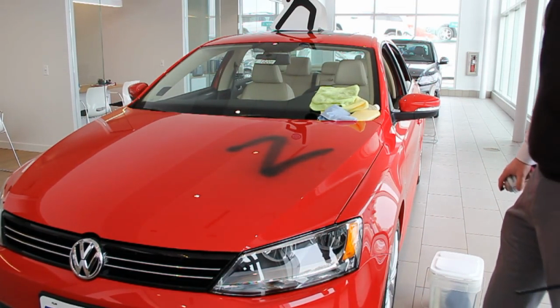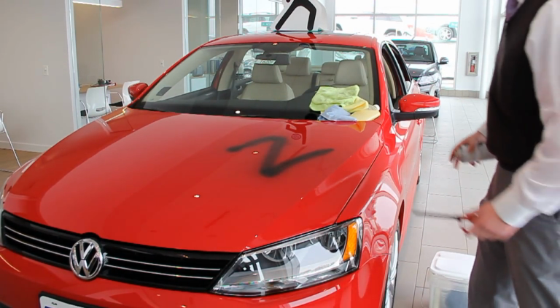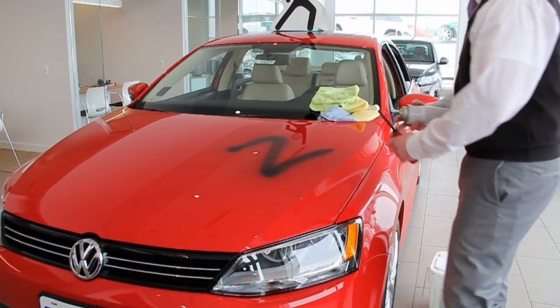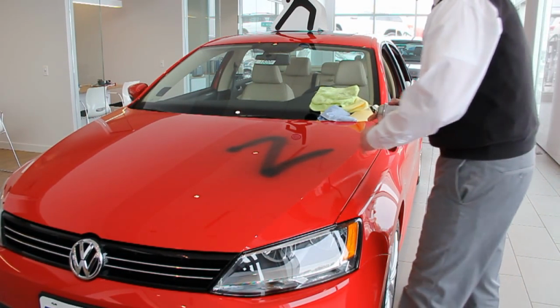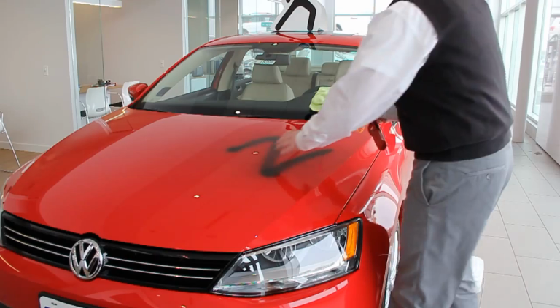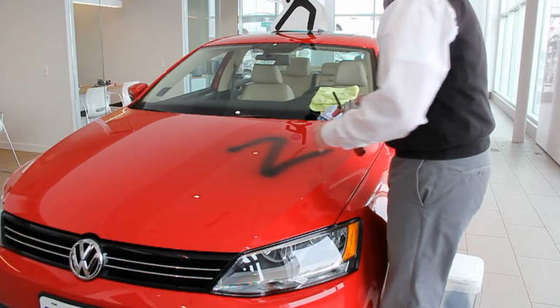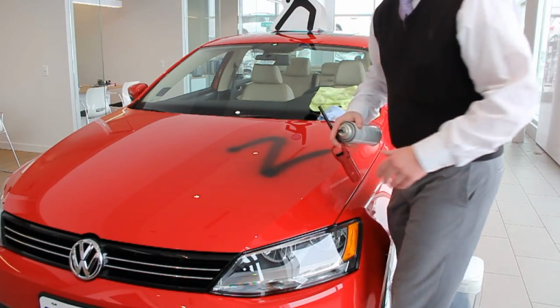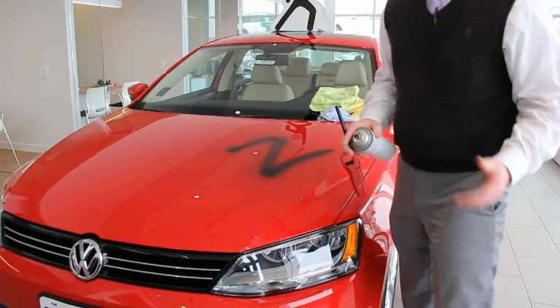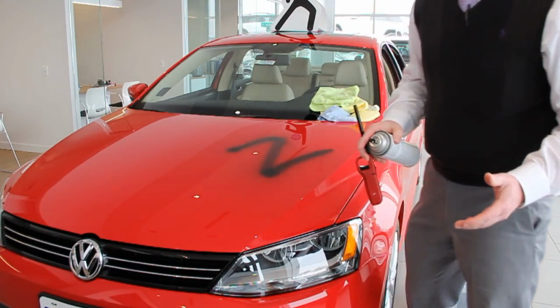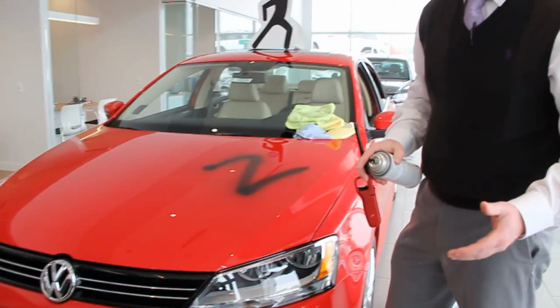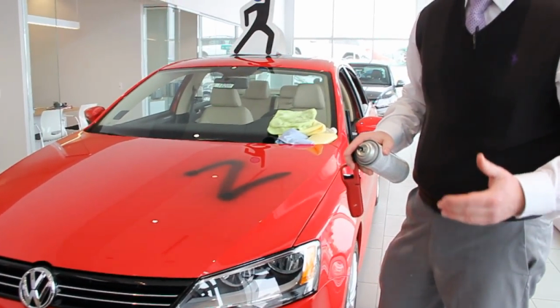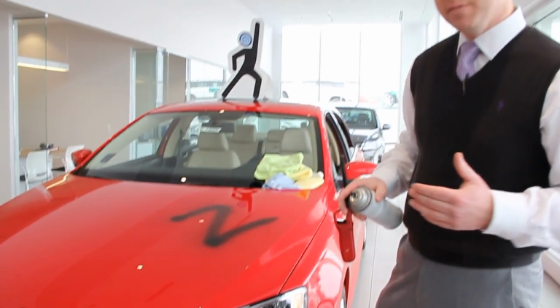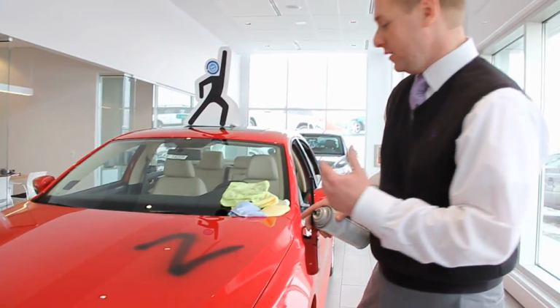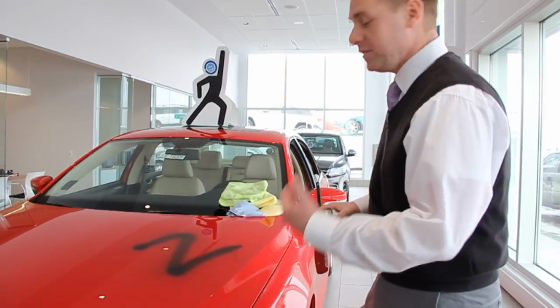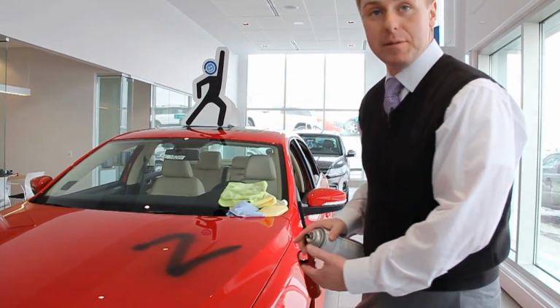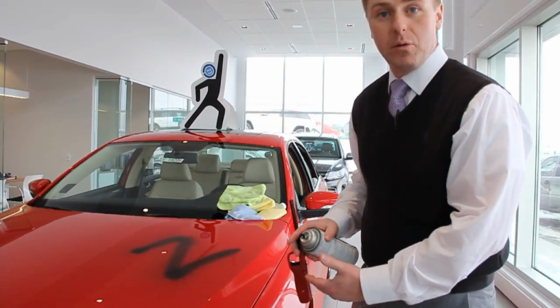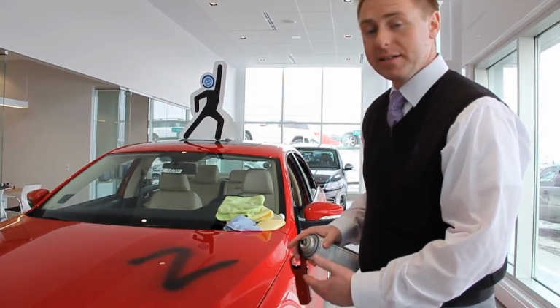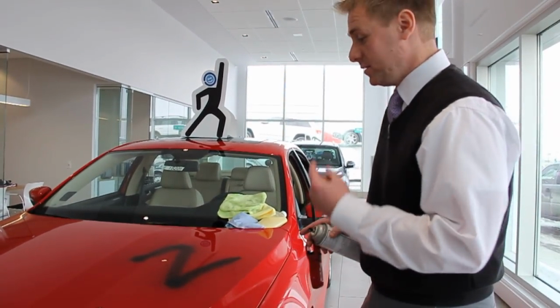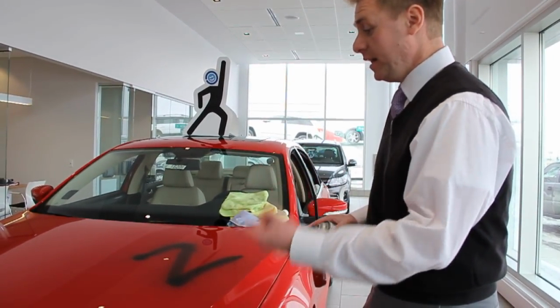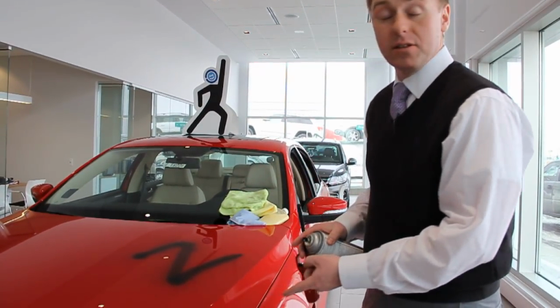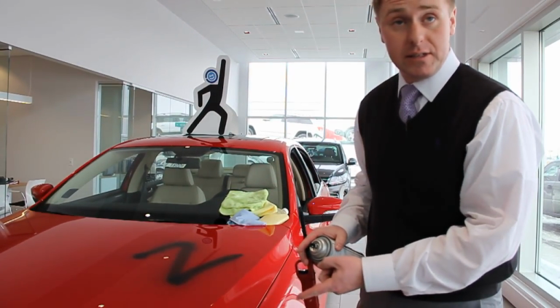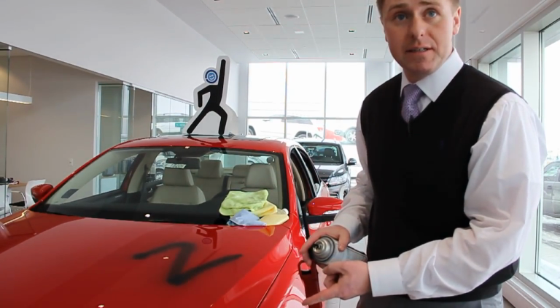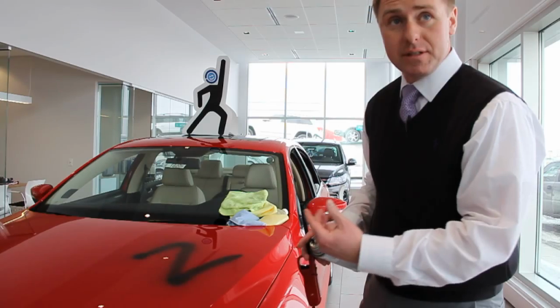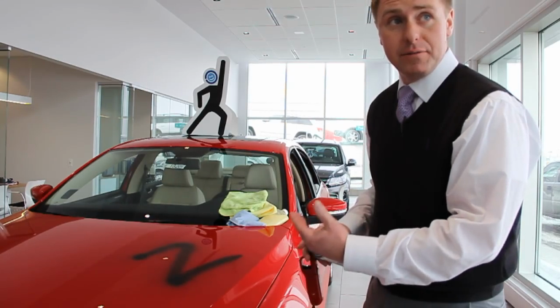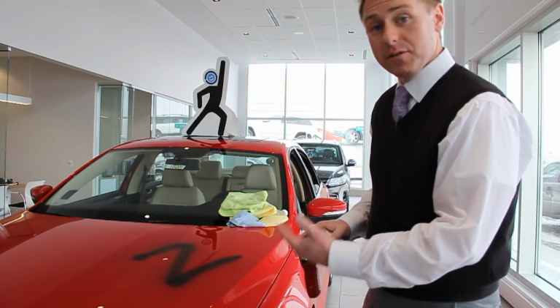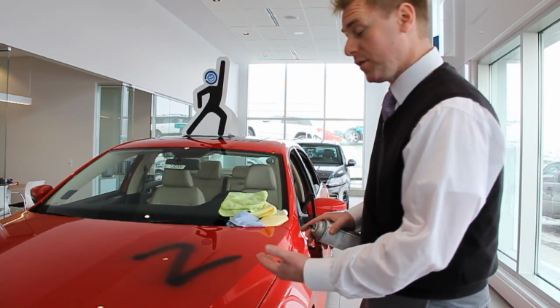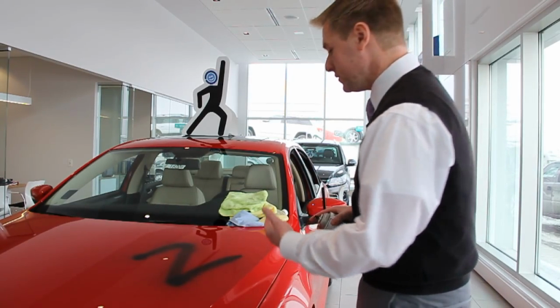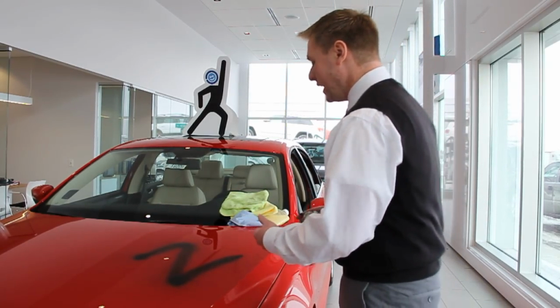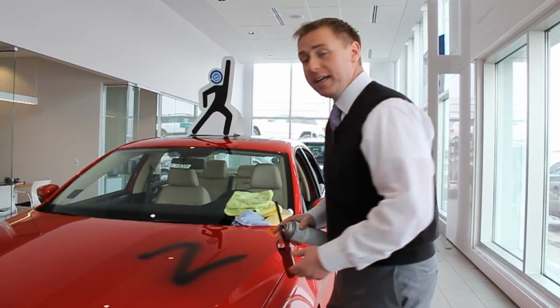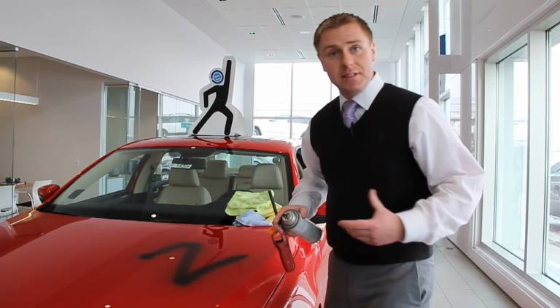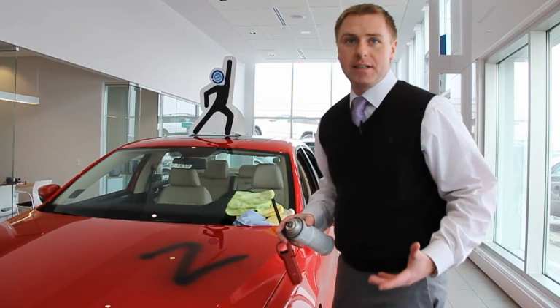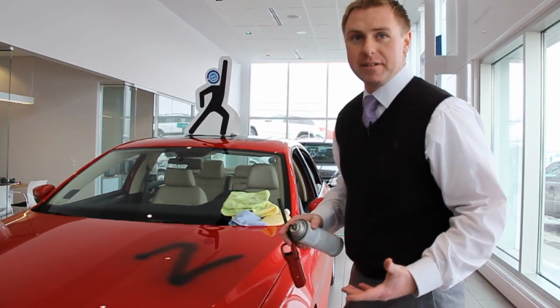The cool part that sets the paint protection apart from your typical wax is its longevity to protect the vehicle's surface and its heat tolerance.